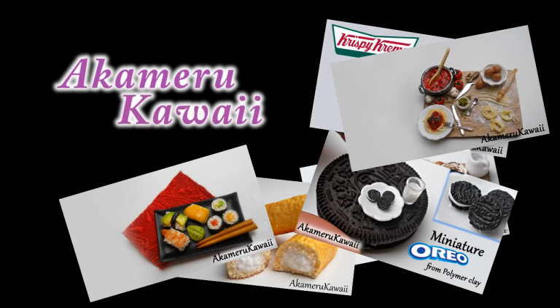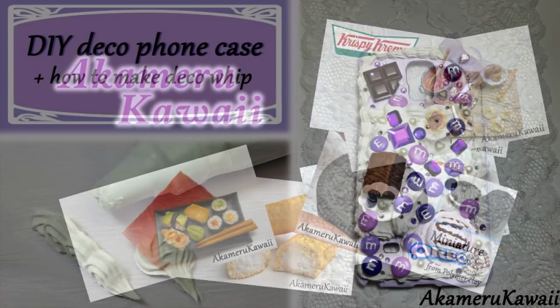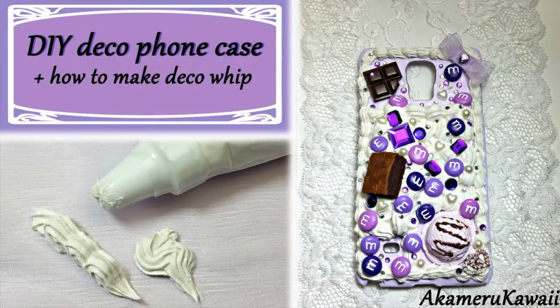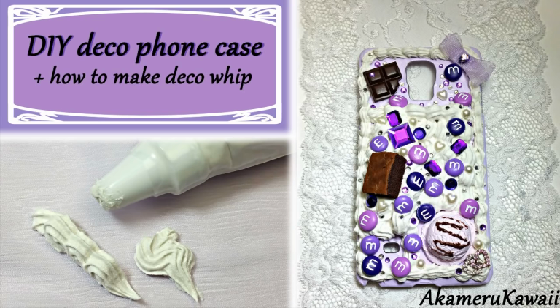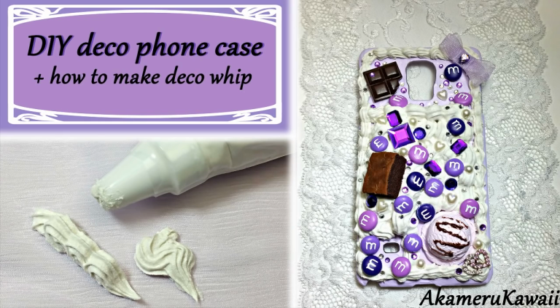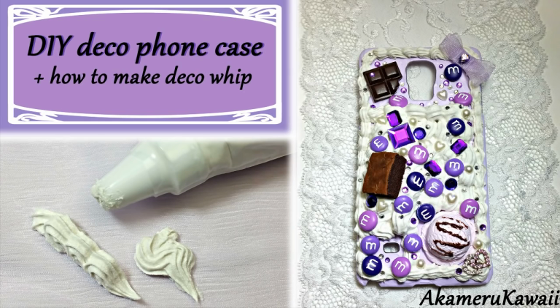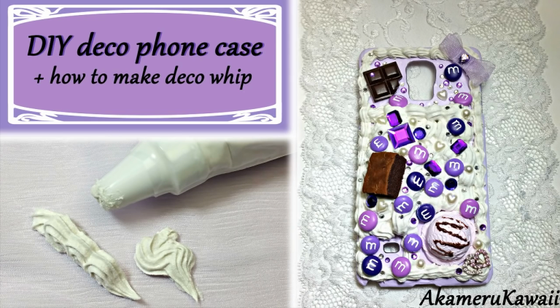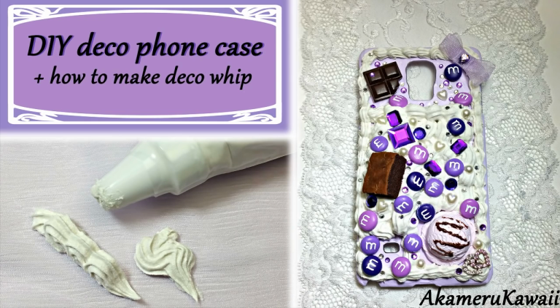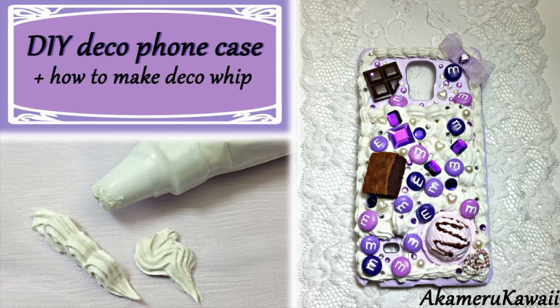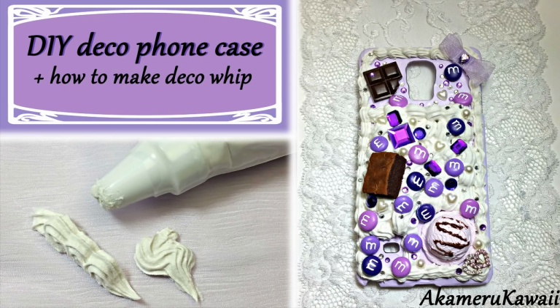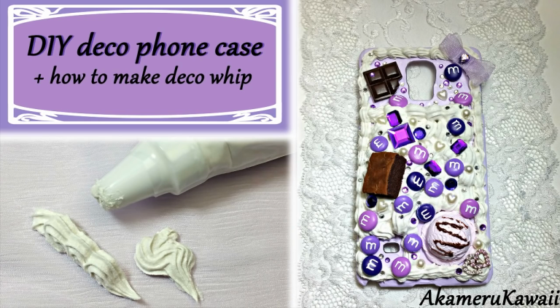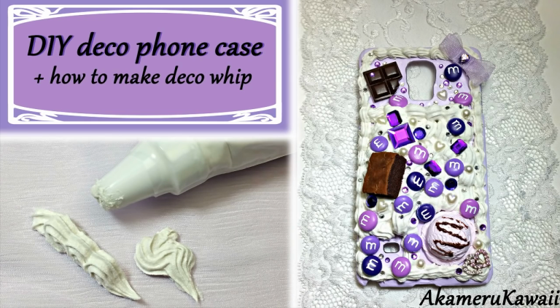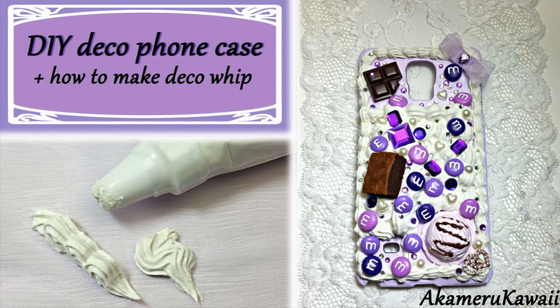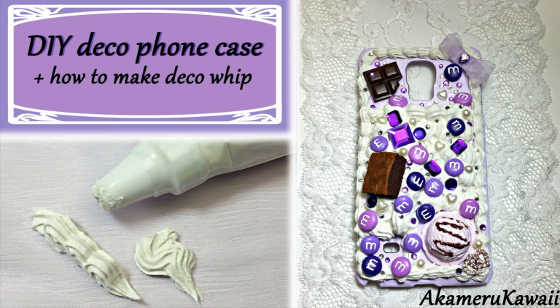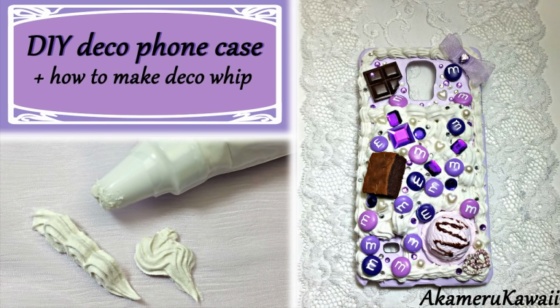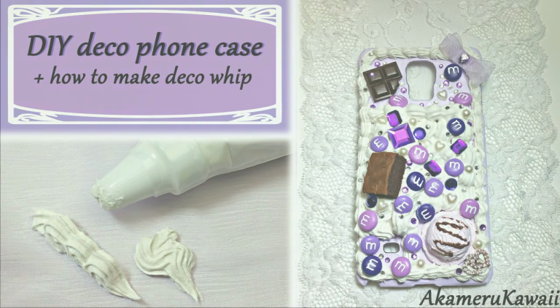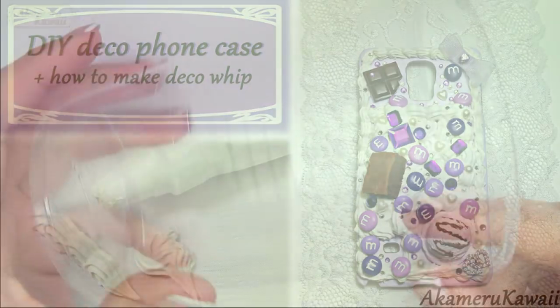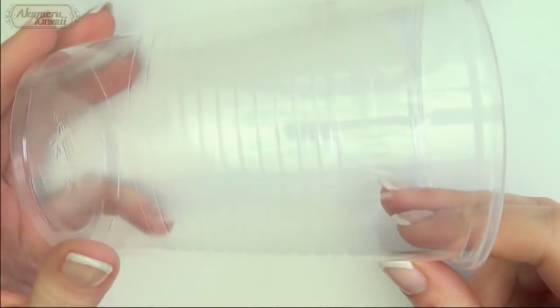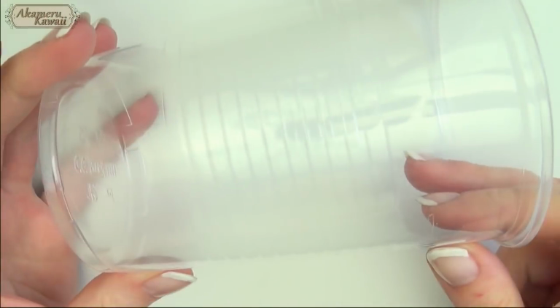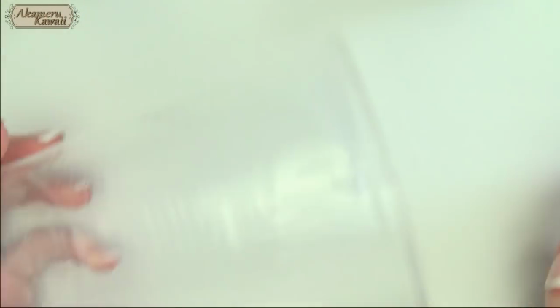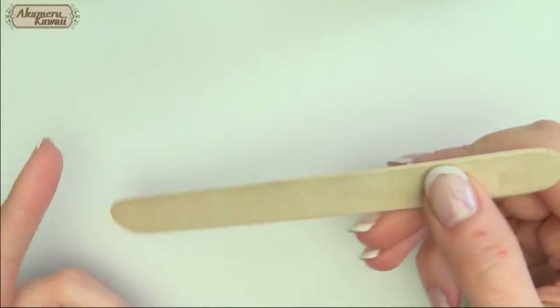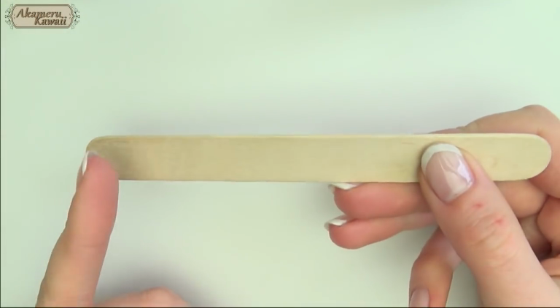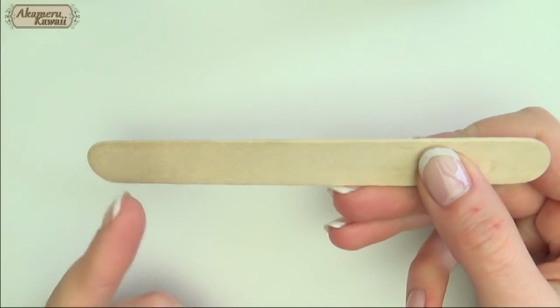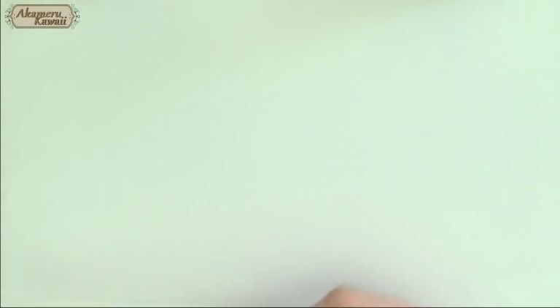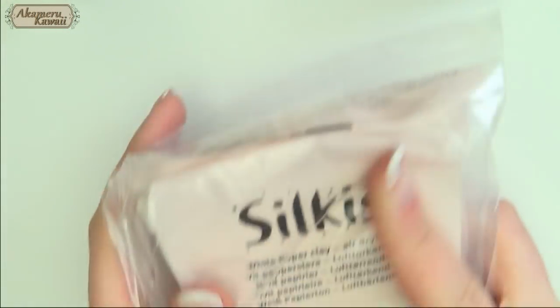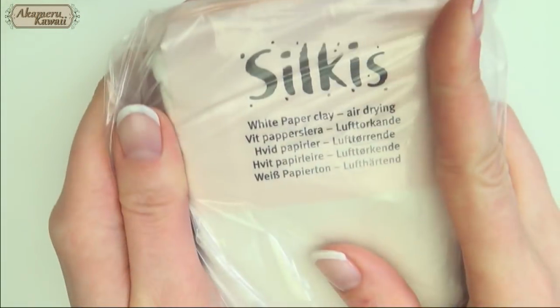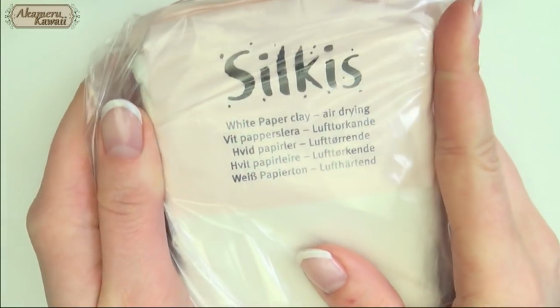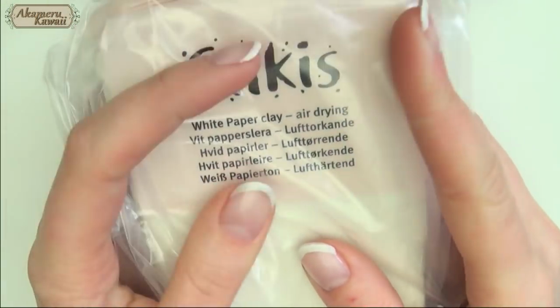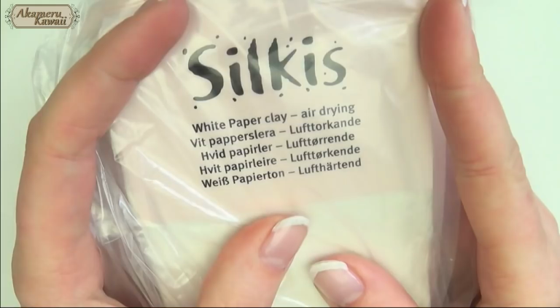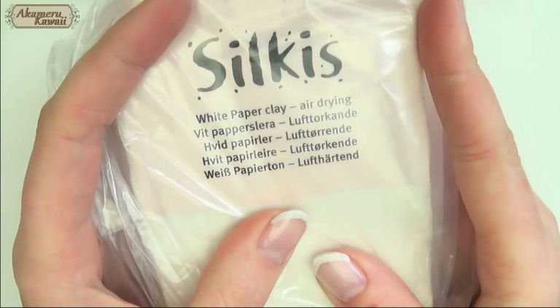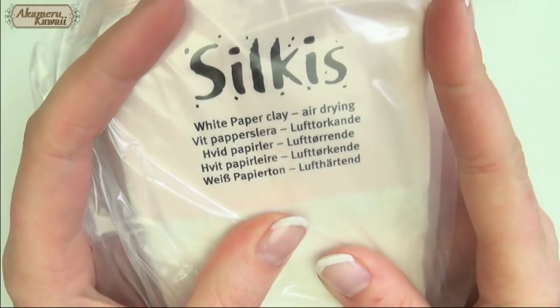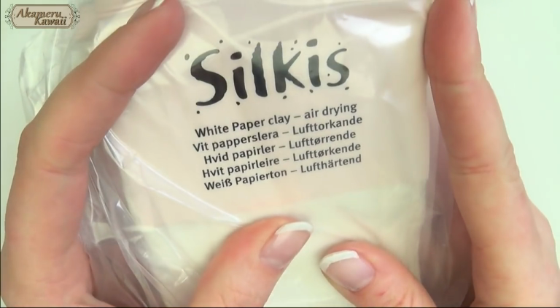Hi guys! In this video we're making our own Deco Whip Cream and decorating a foam case with the charms we made in the last video. For the whip you need something to mix in and with, some air dry clay, some white paint and some school glue.